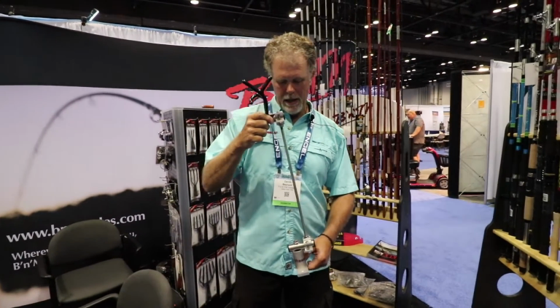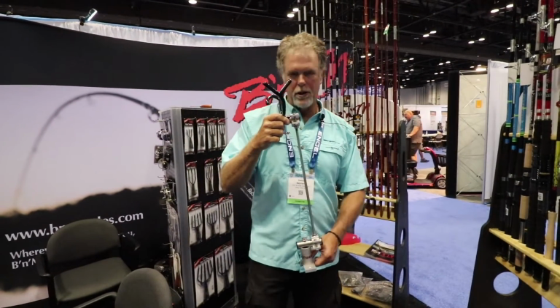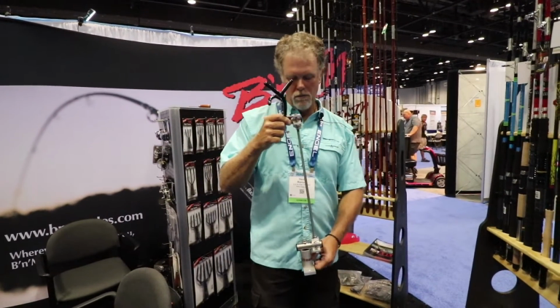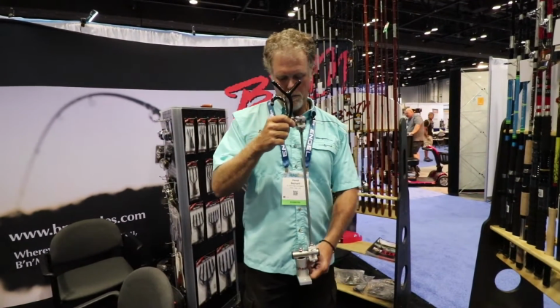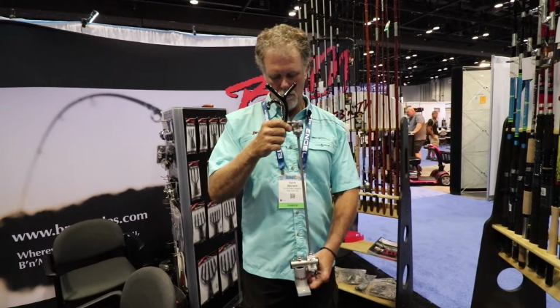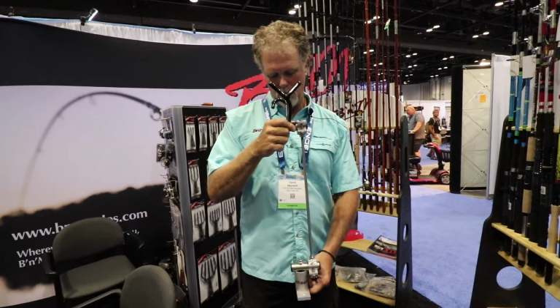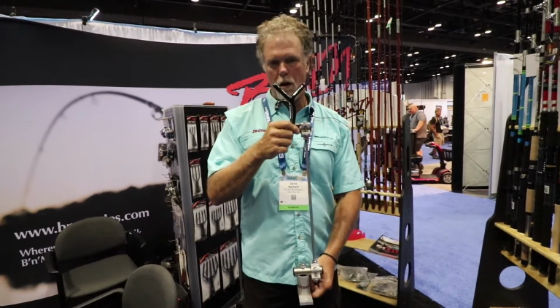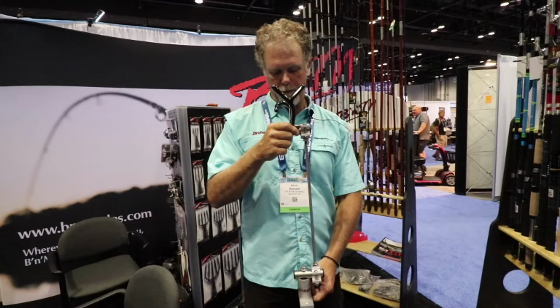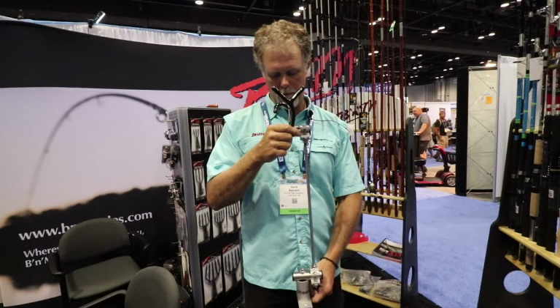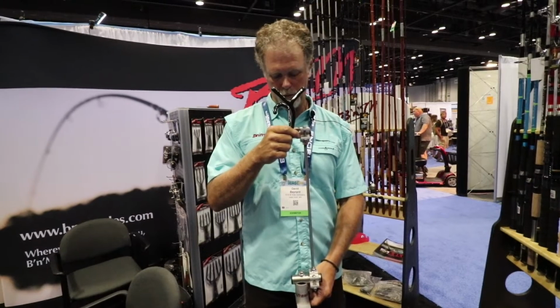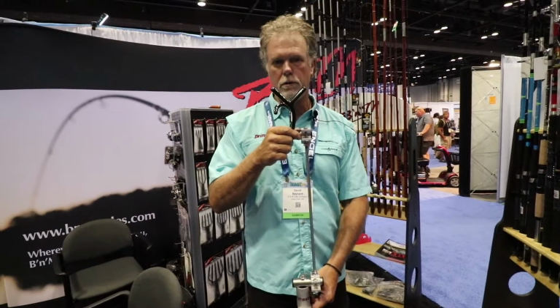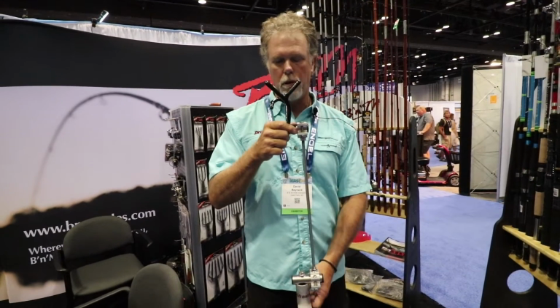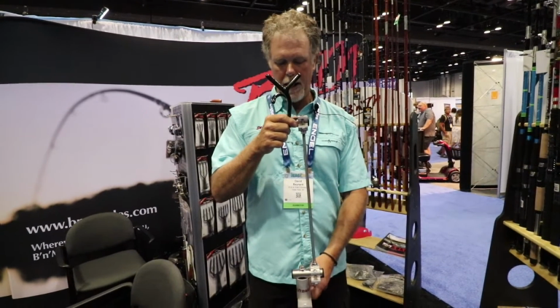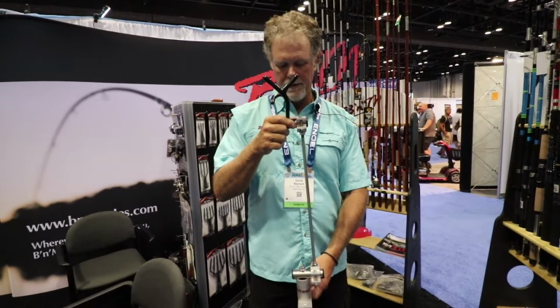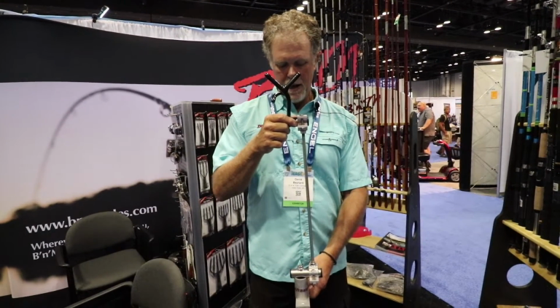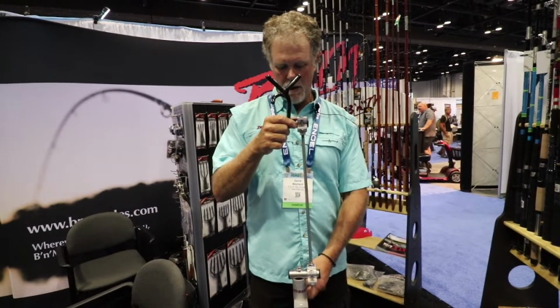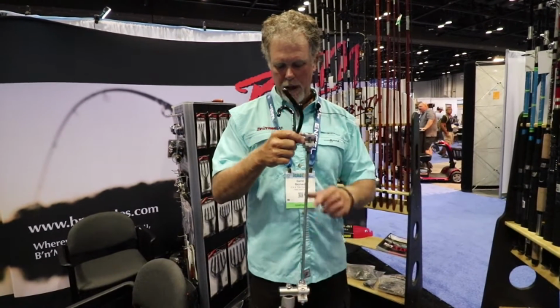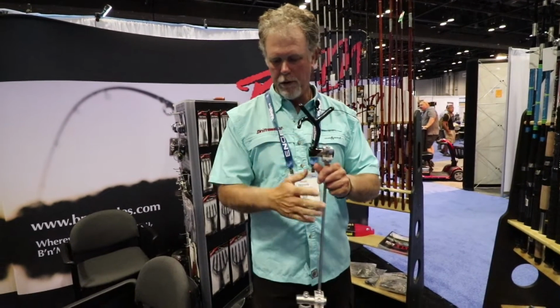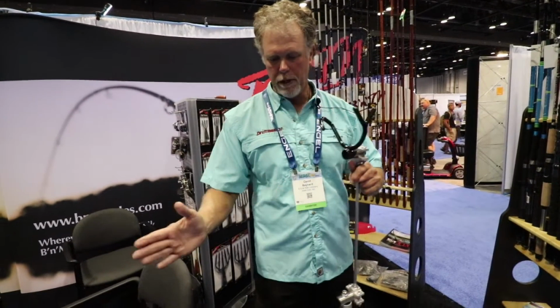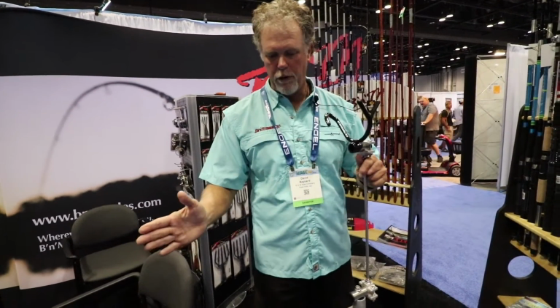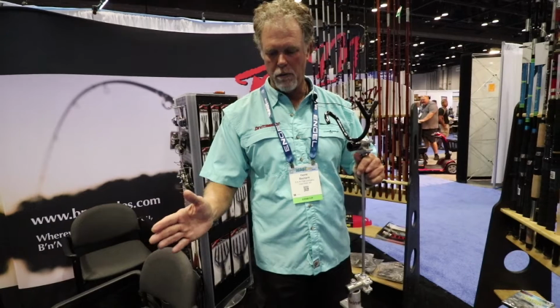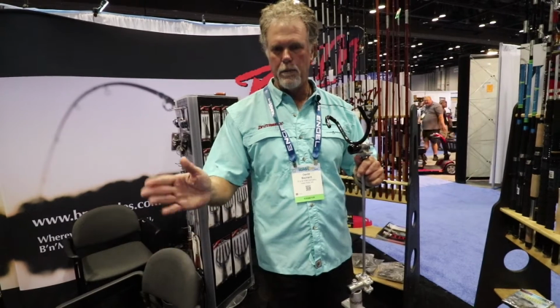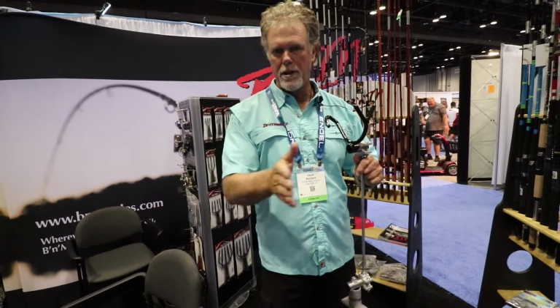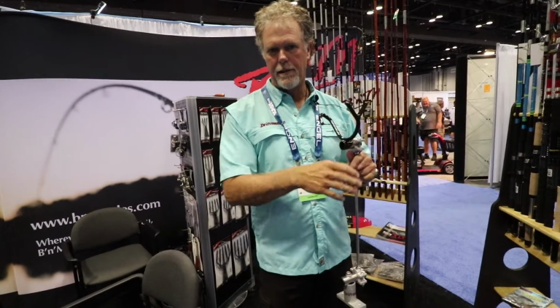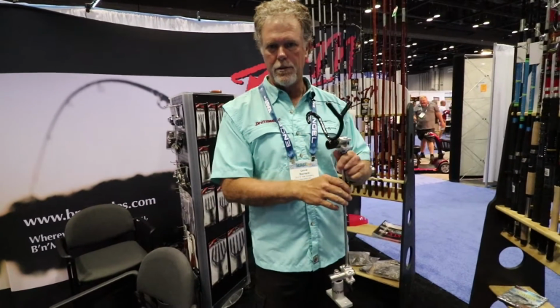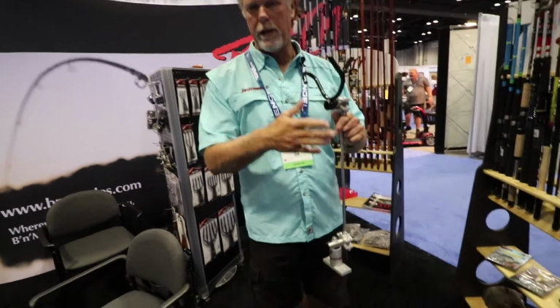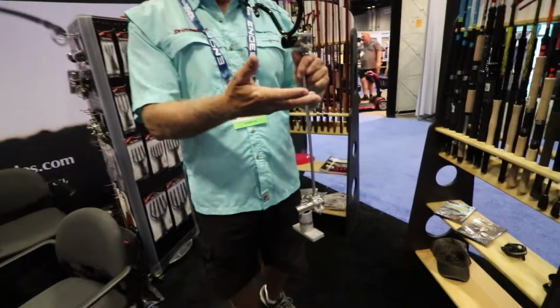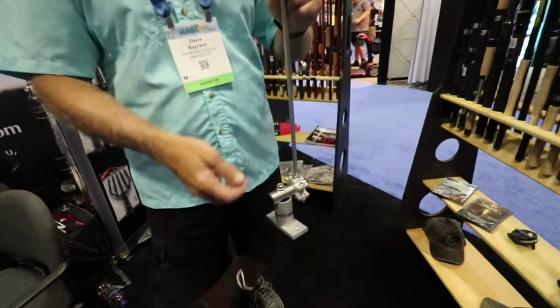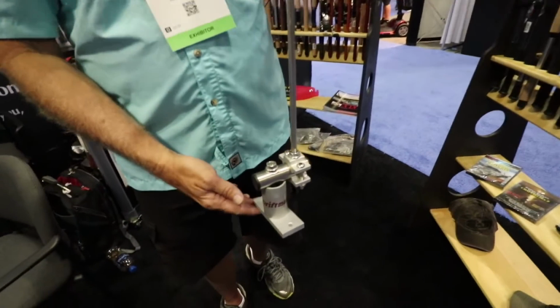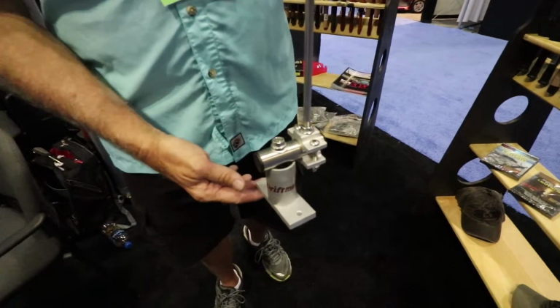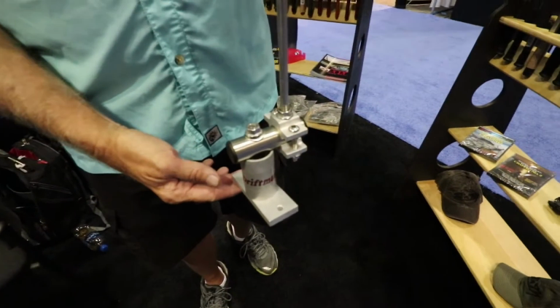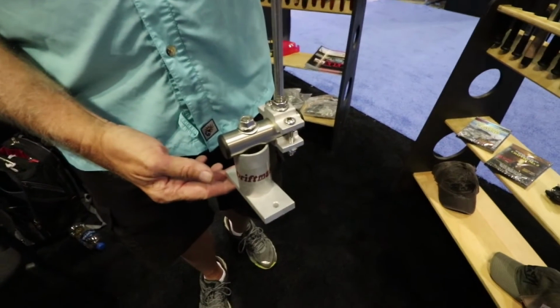It's a single pole rod holder for spider trolling, tight lining, and they mount individually in the front of the boat. They keep your rods isolated so if you get a strike on one, the others do not move.